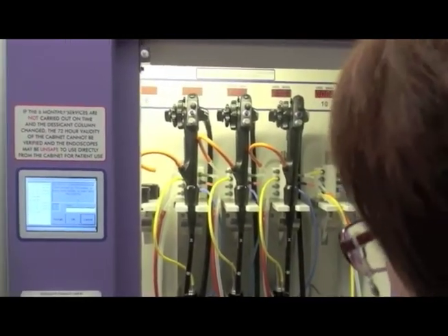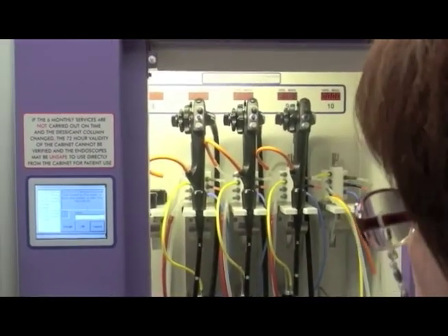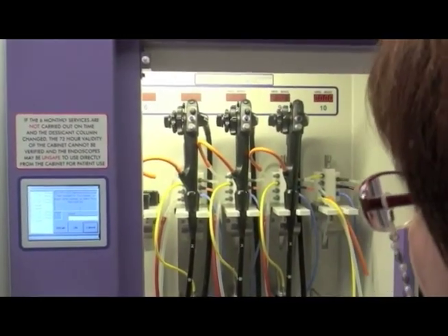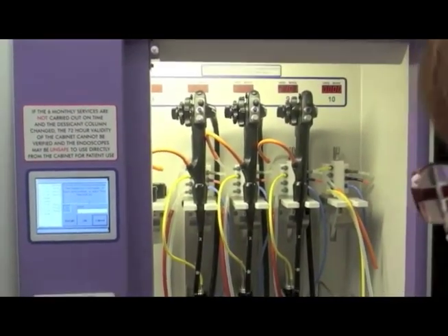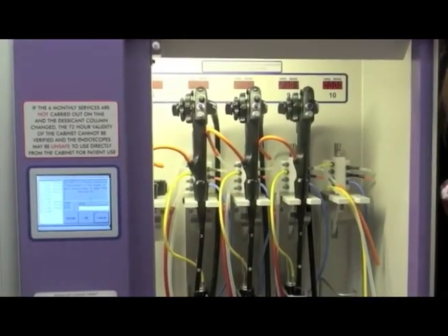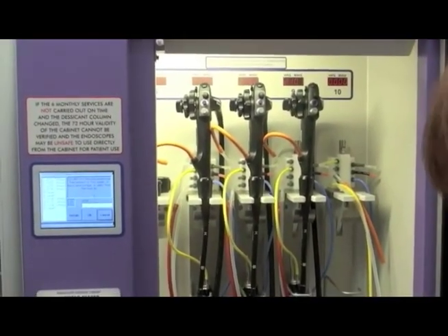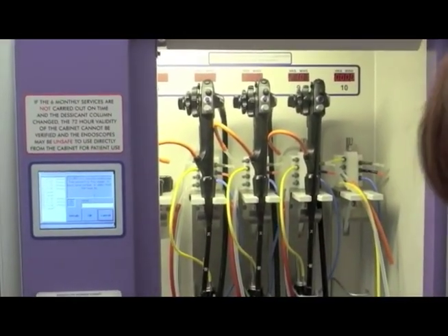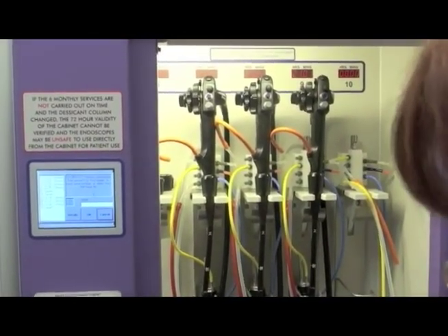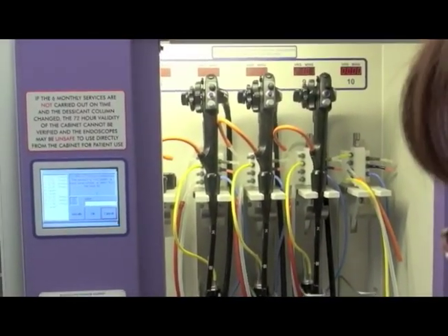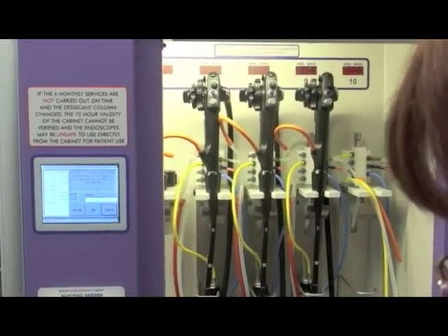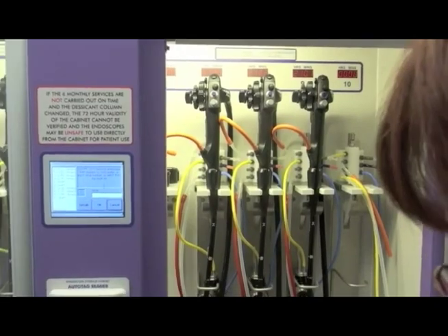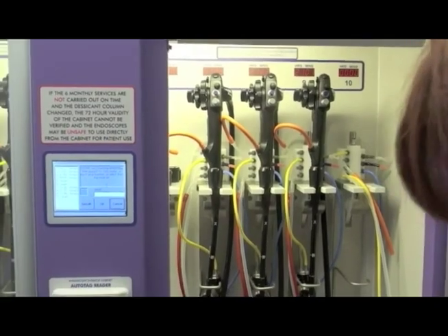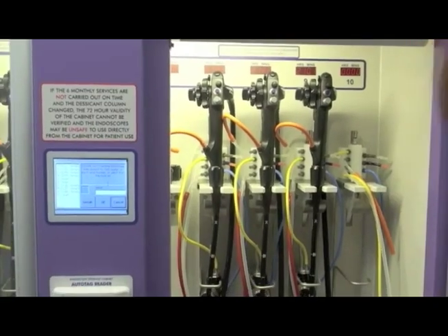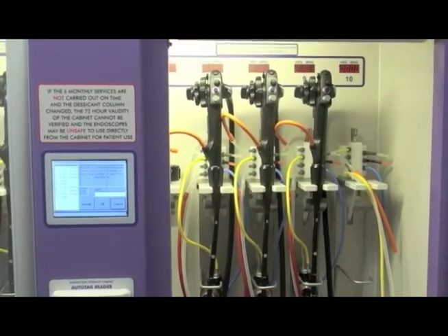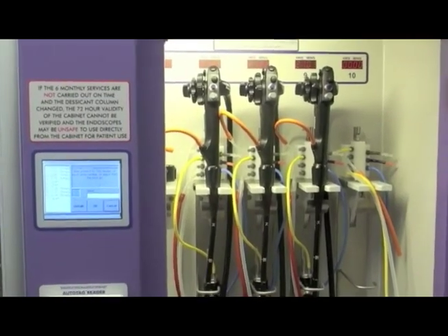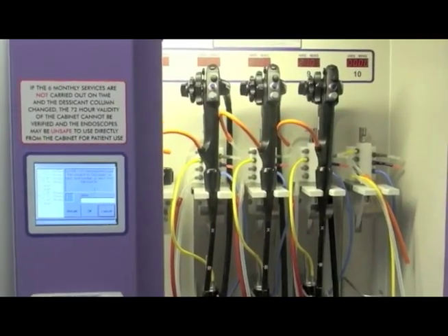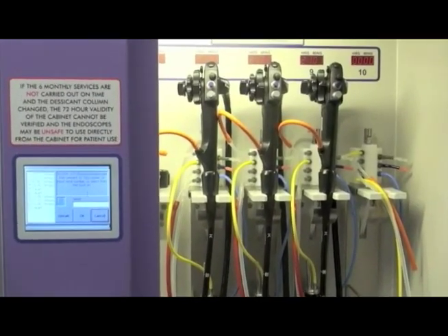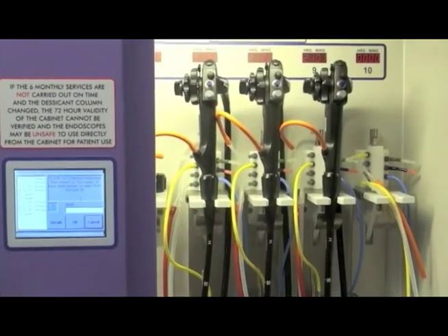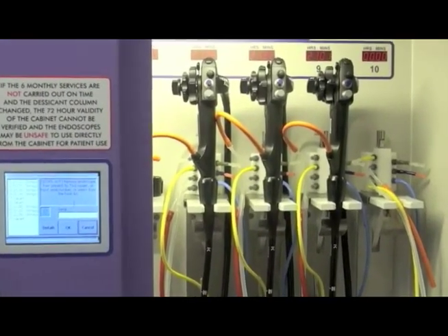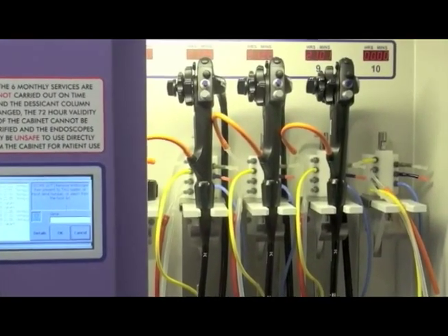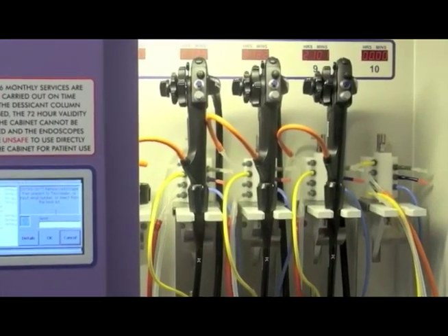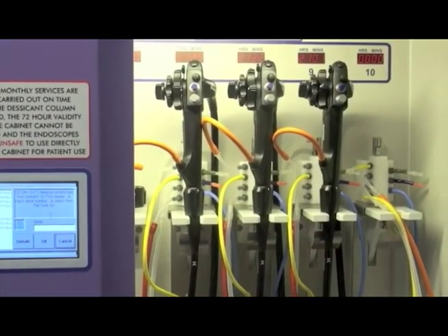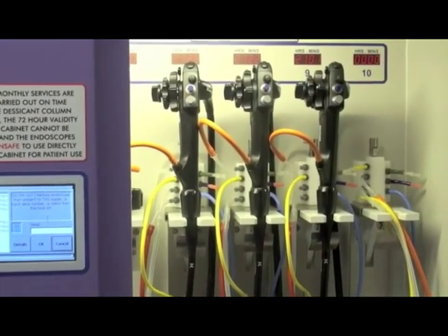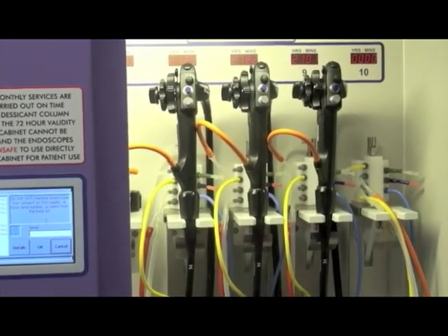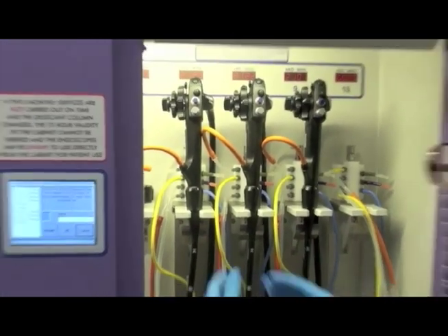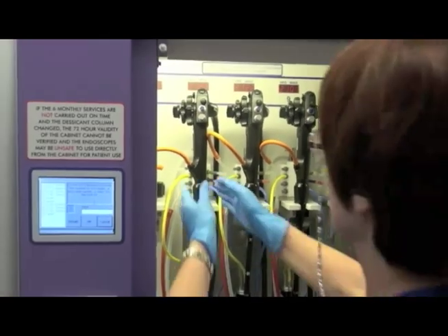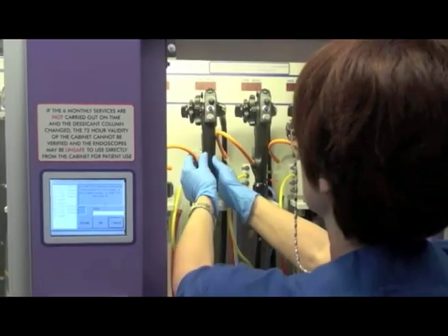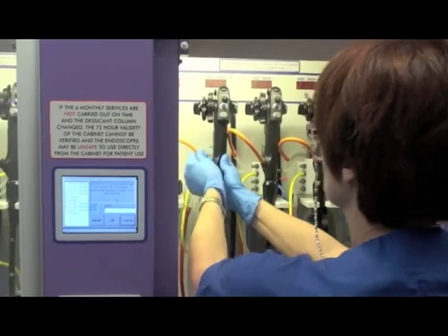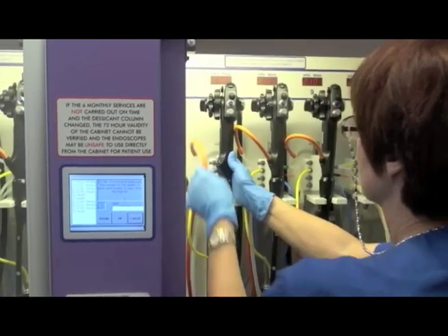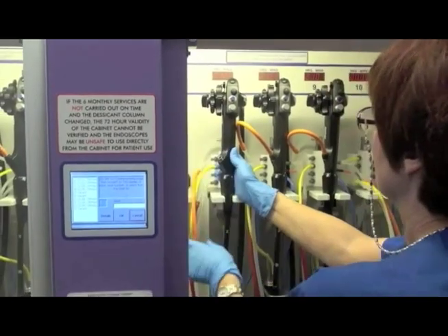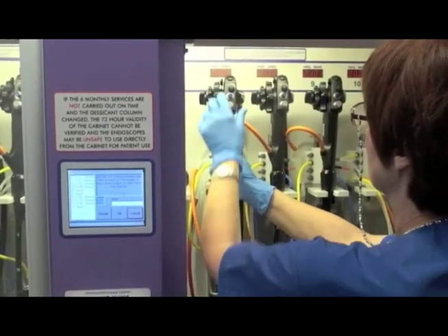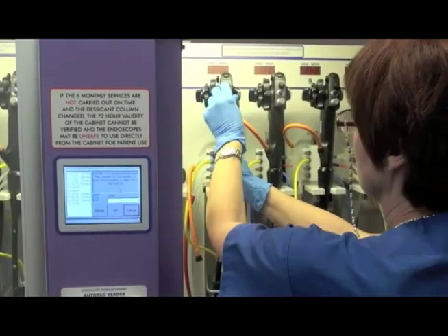If you see, the scopes are all connected. Each channel is connected or blocked so that there is continuous air movement through the scope. To remove the scope it's really quite easy — you just disconnect everything.